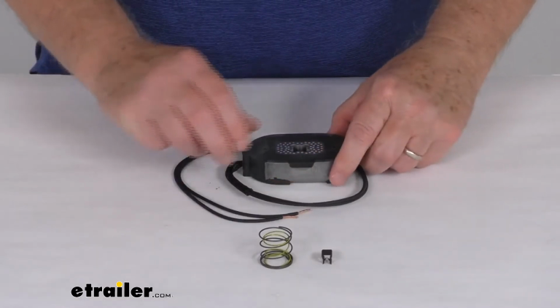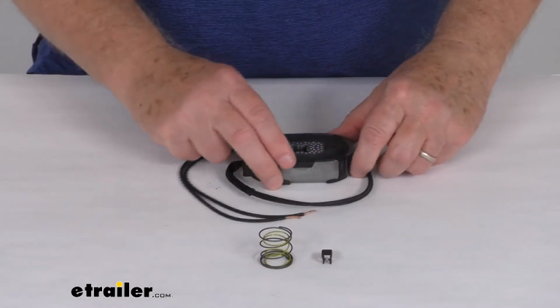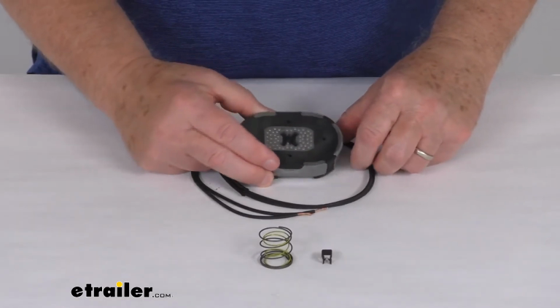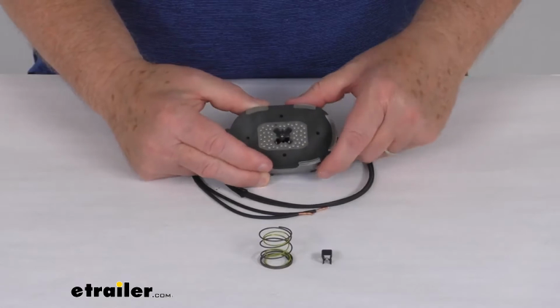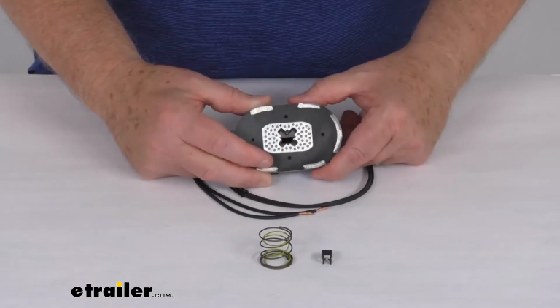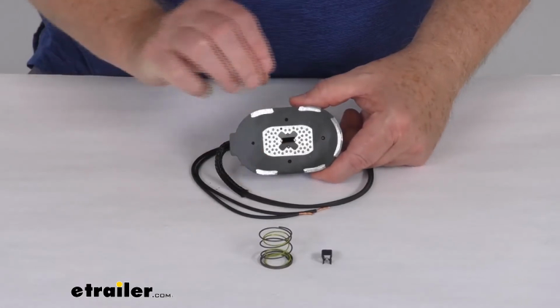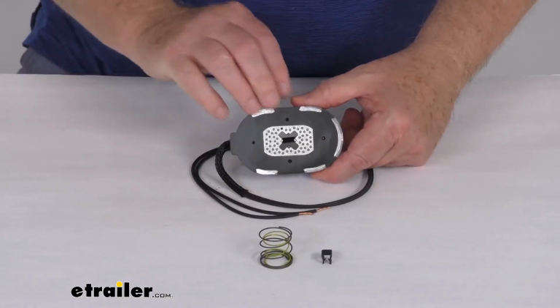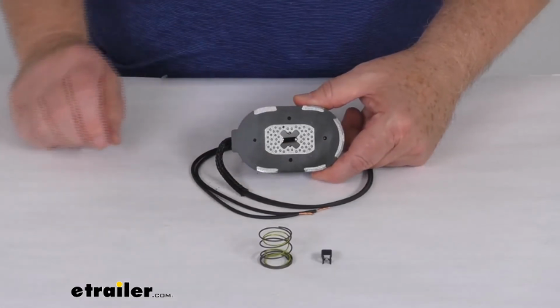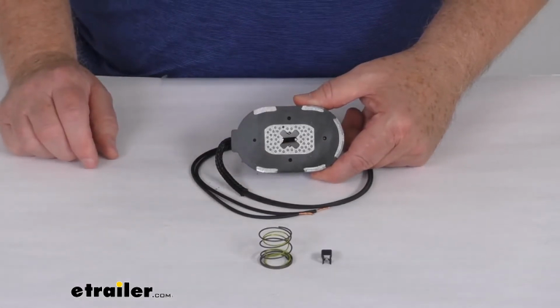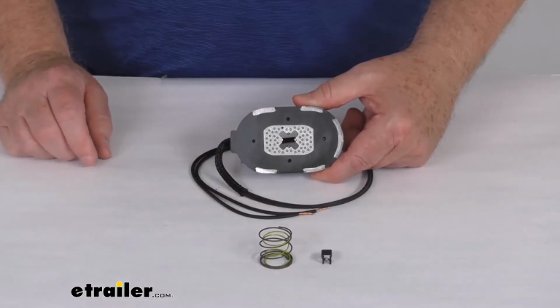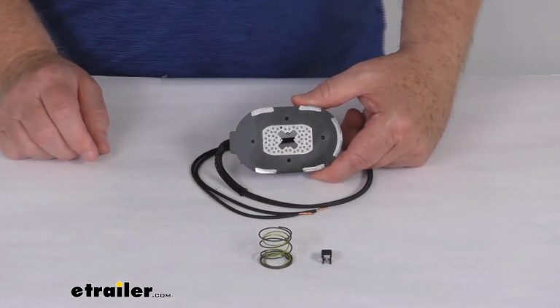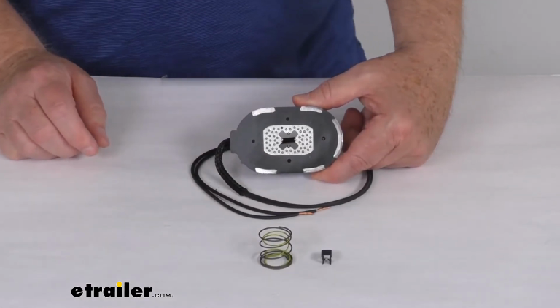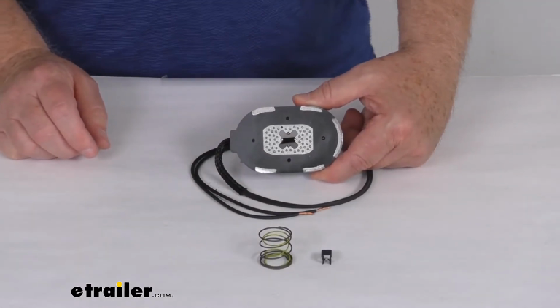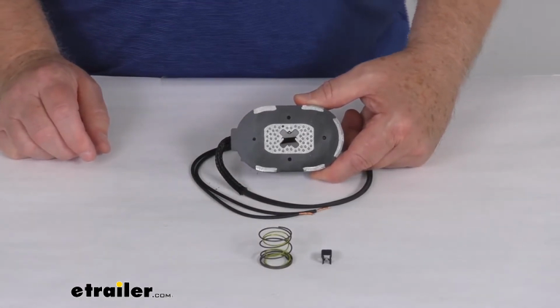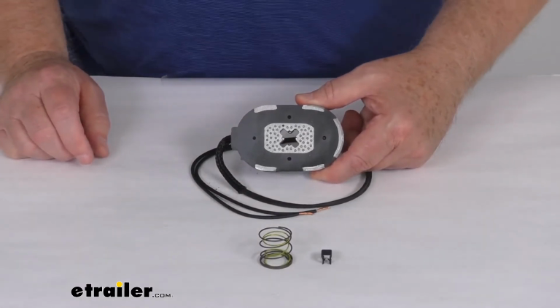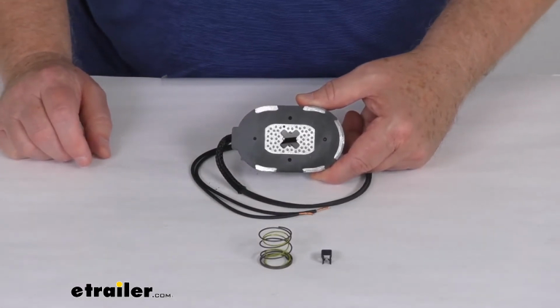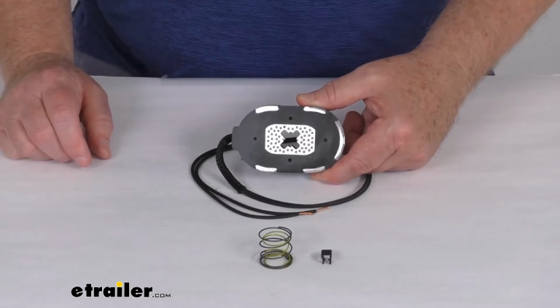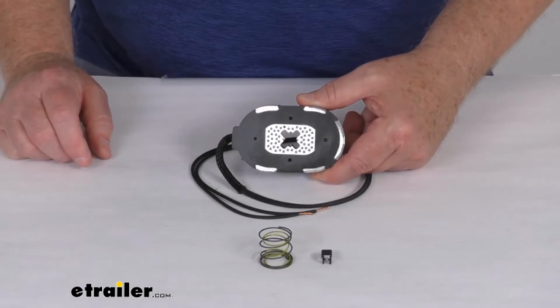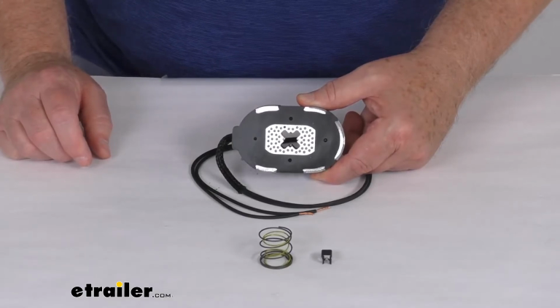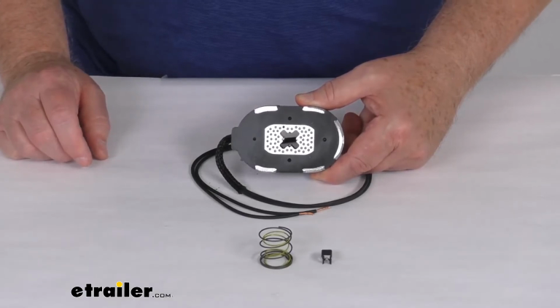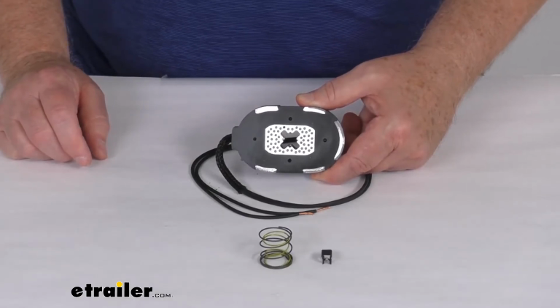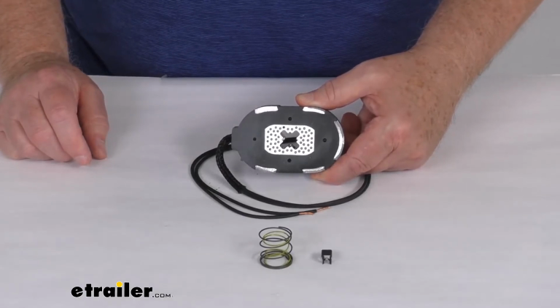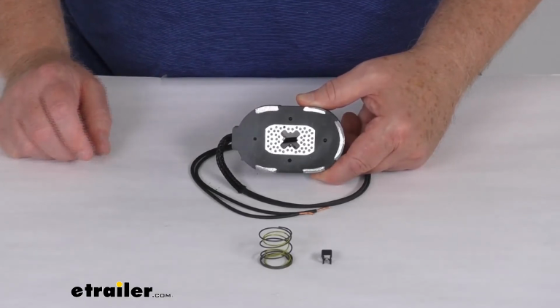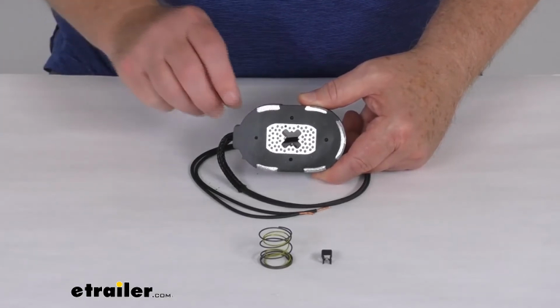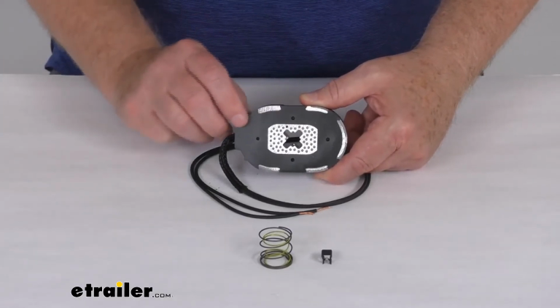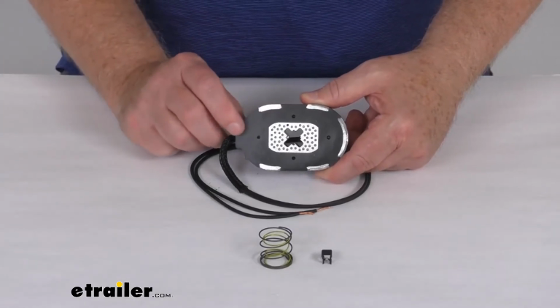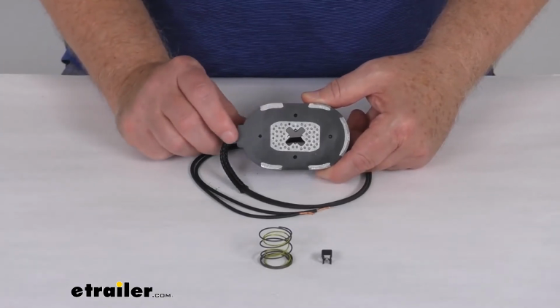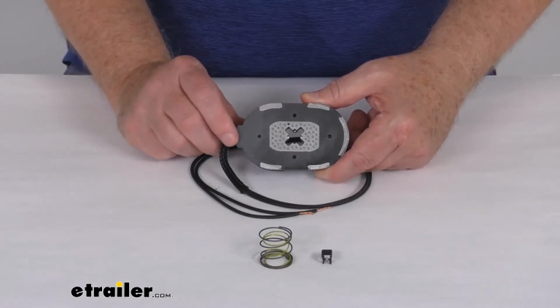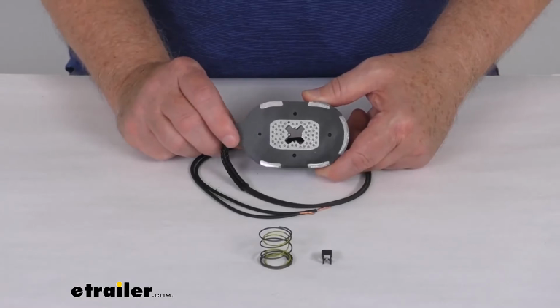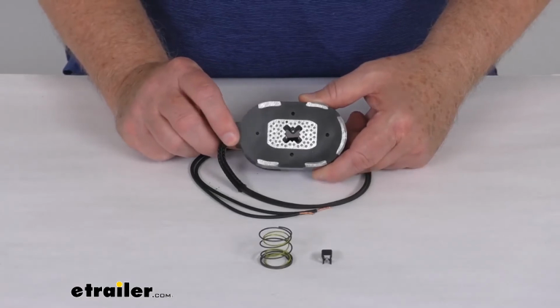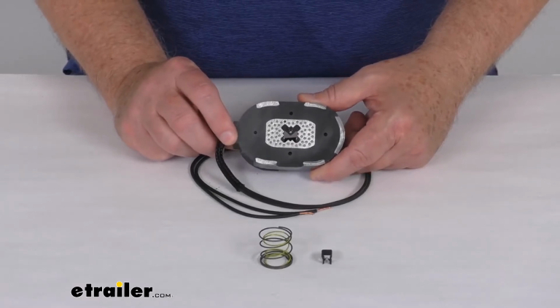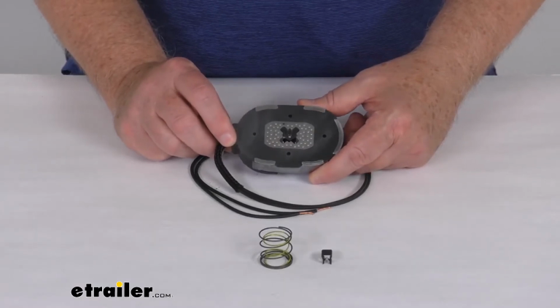This replaces the brake magnet on your Dexter axle electric brake assembly. It works with the 10 inch by 2 and a quarter inch 4,400 pound brake assemblies and the 12 inch by 2 inch 7,000 pound brake assemblies.